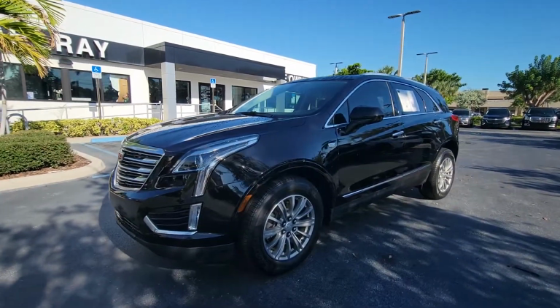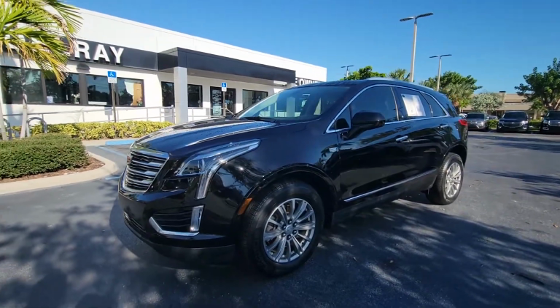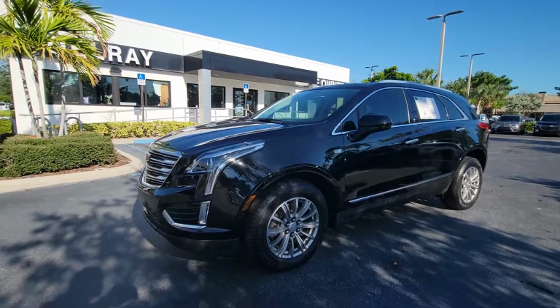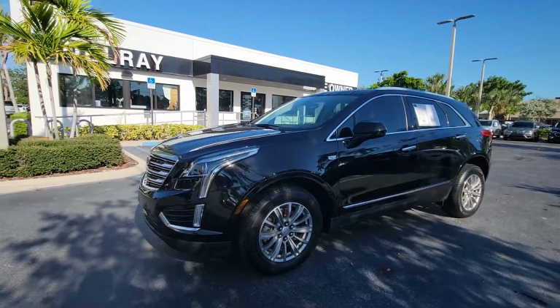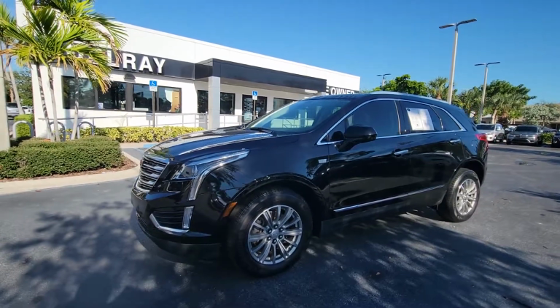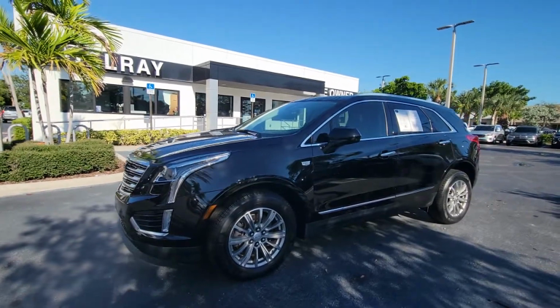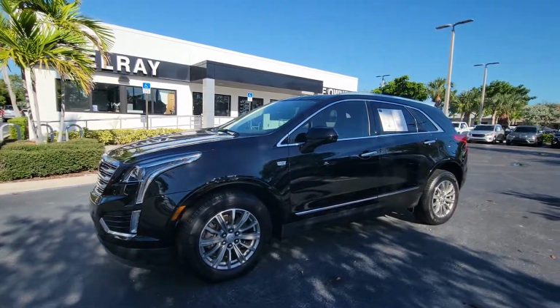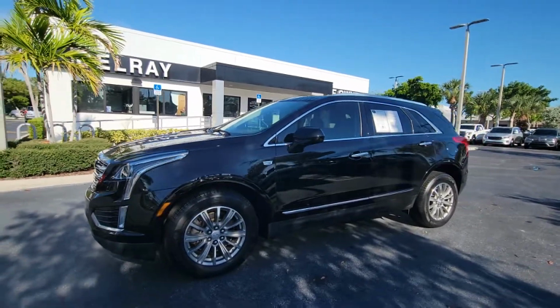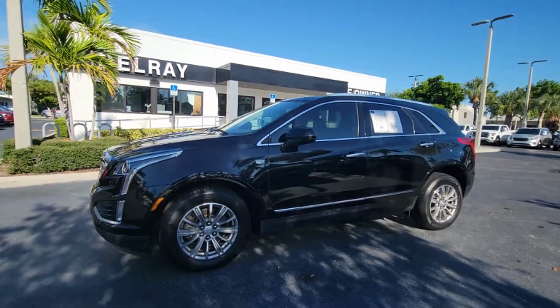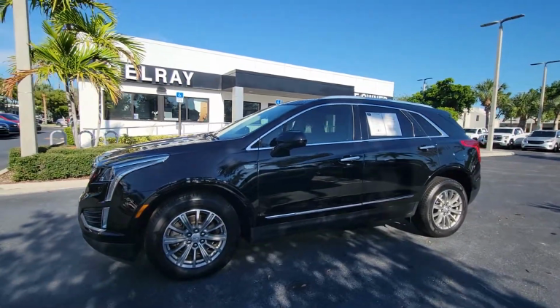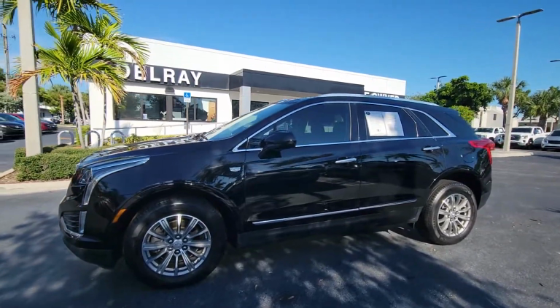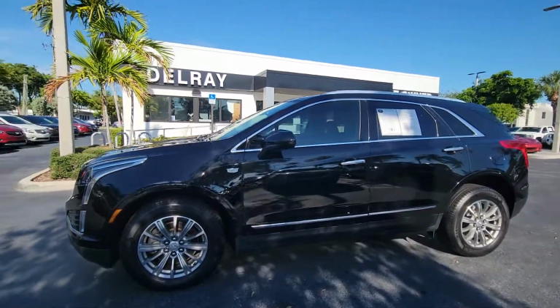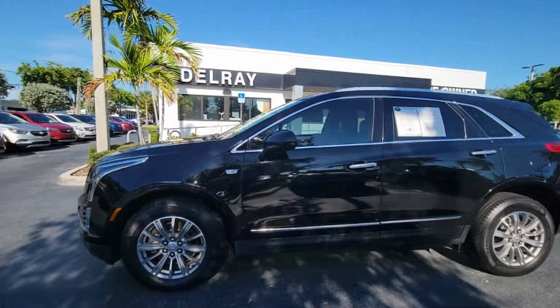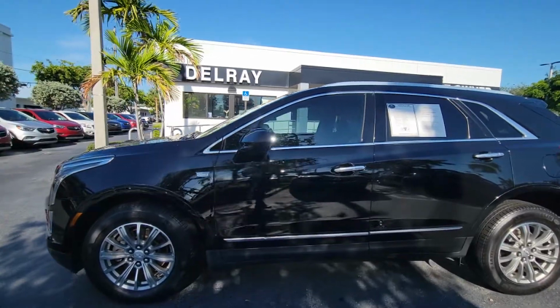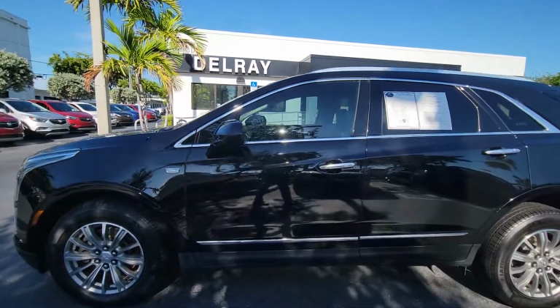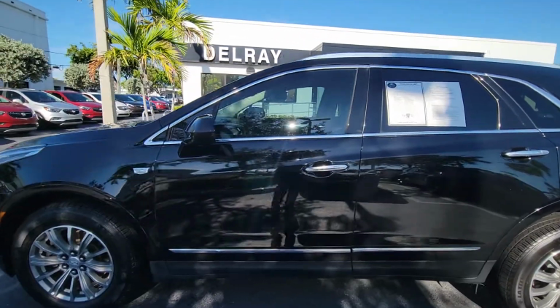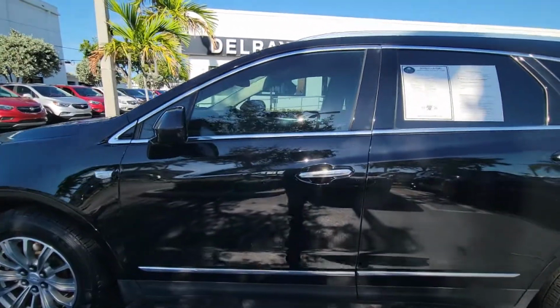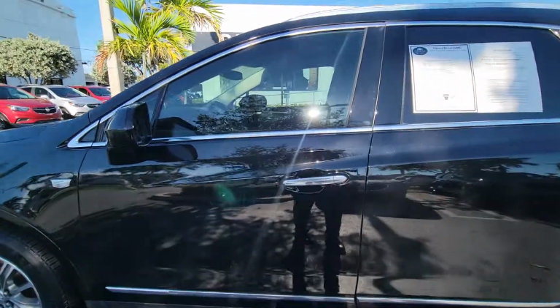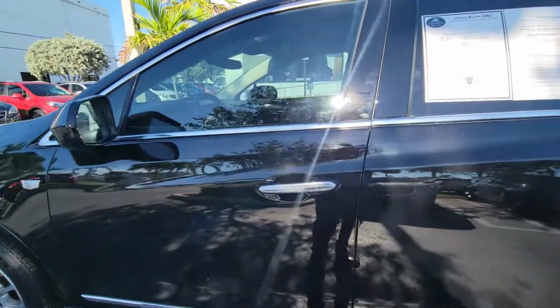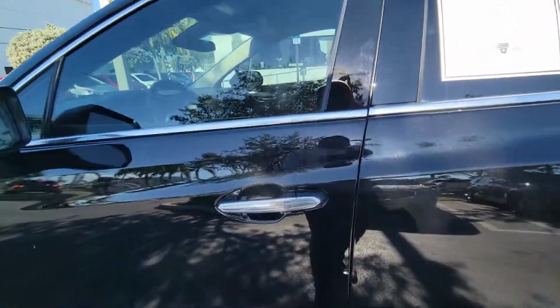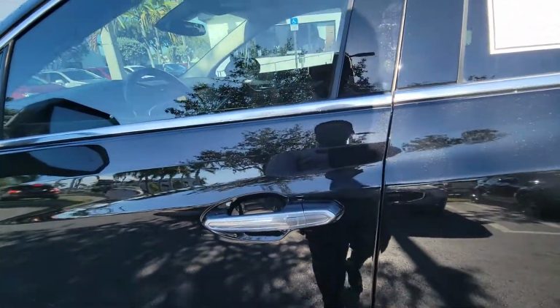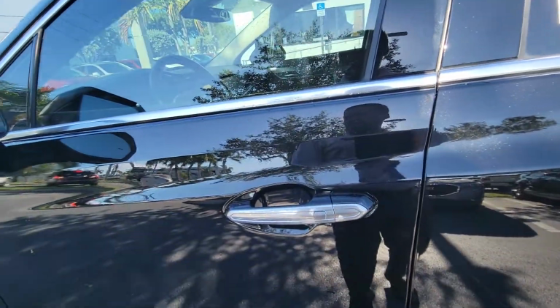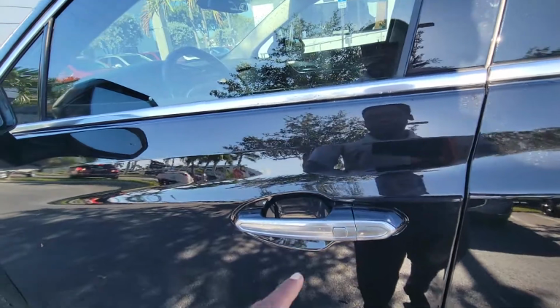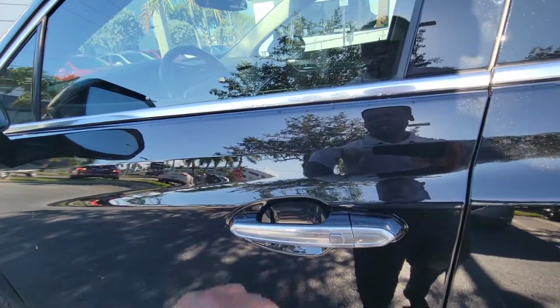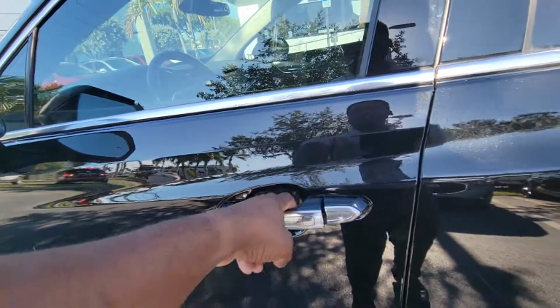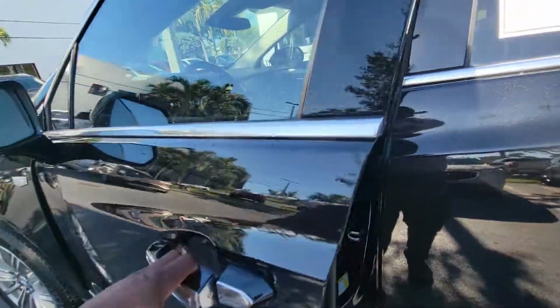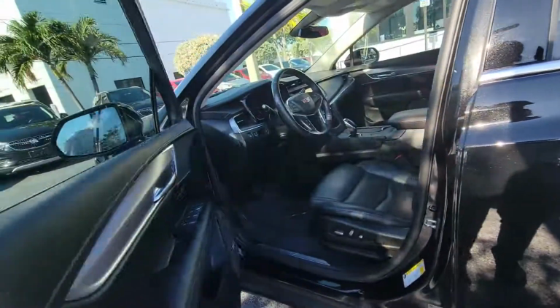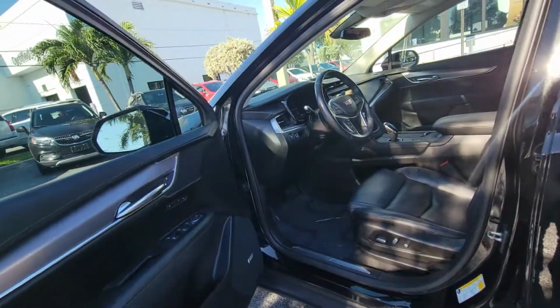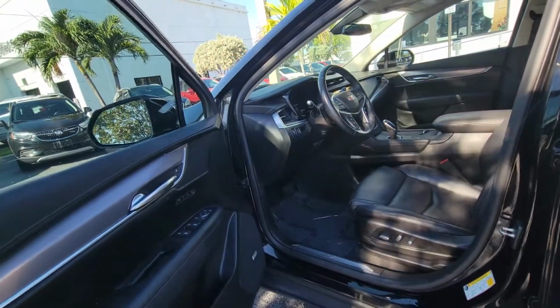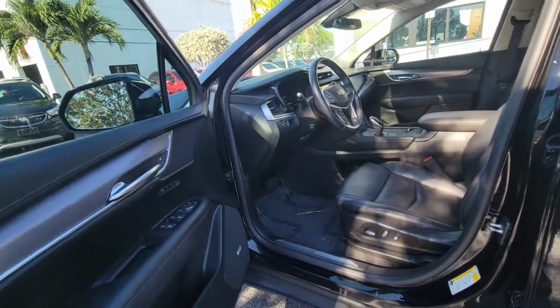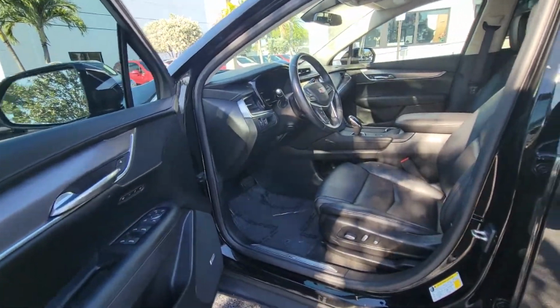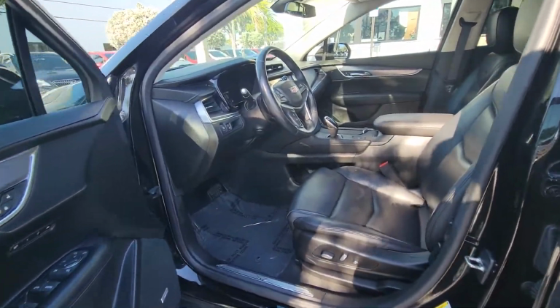Our service department will perform service on the car before we get it on the front line. 2018 XT5 Luxury front-wheel drive, 31,000 miles, smart key access, blind spot monitor, Bose sound system.